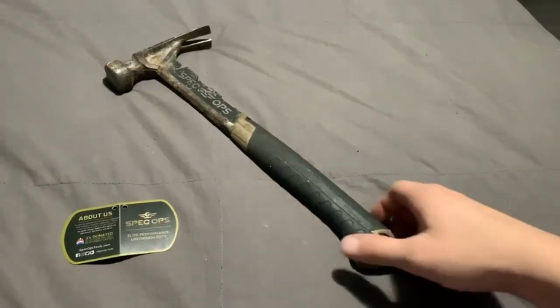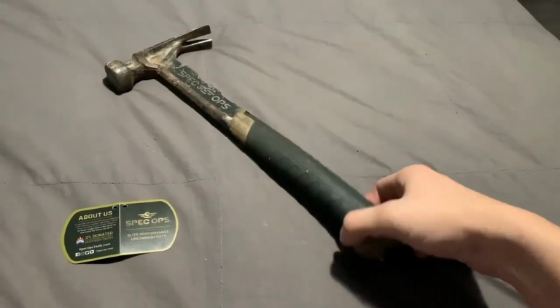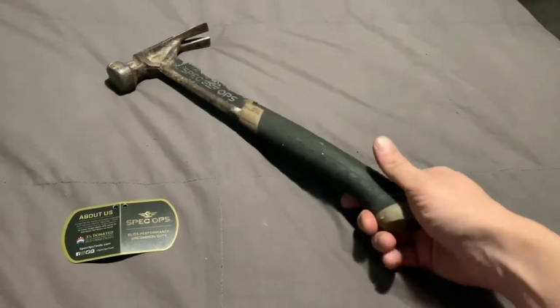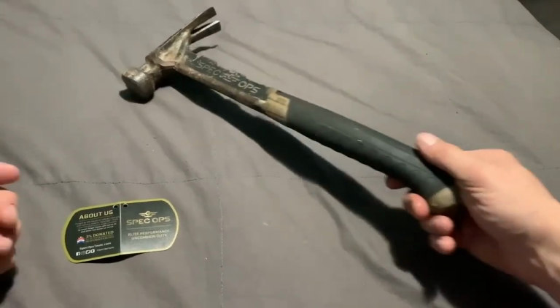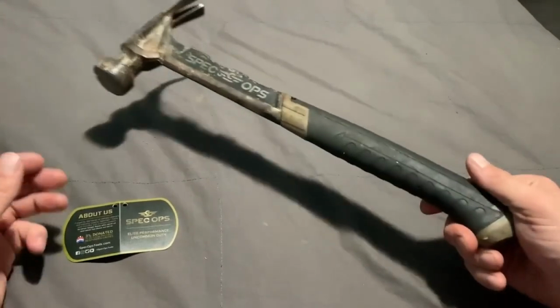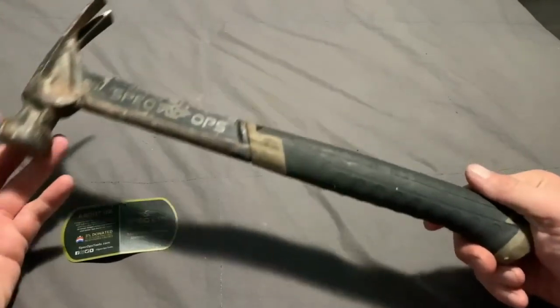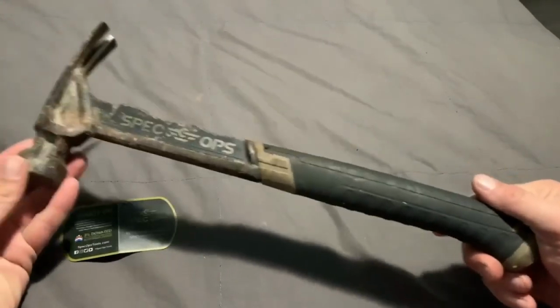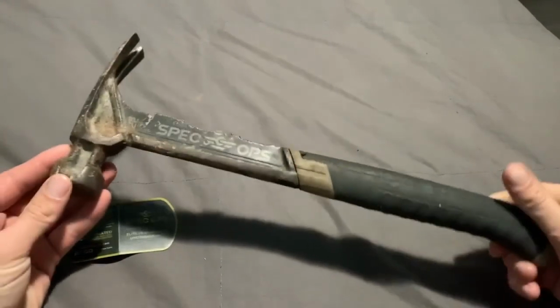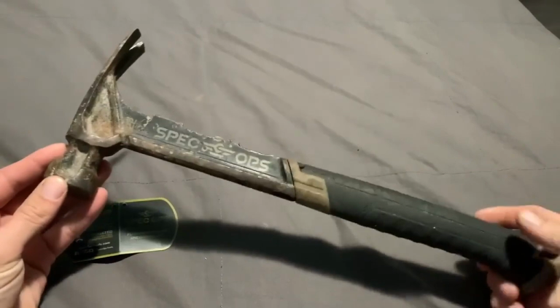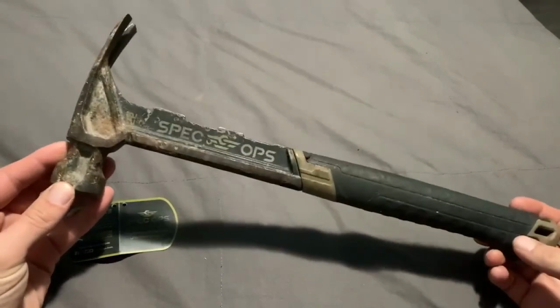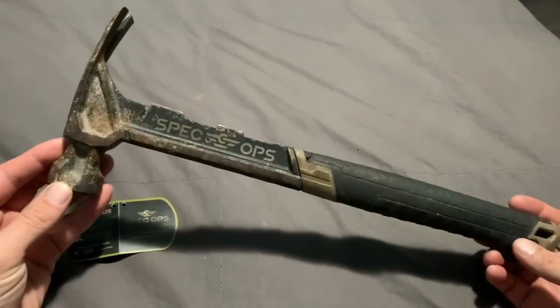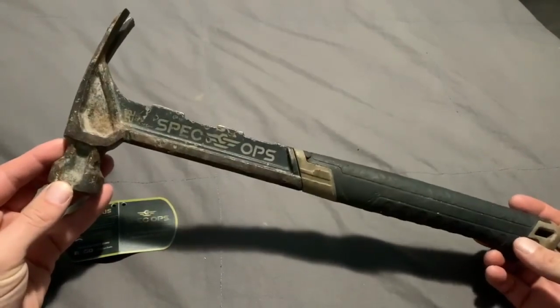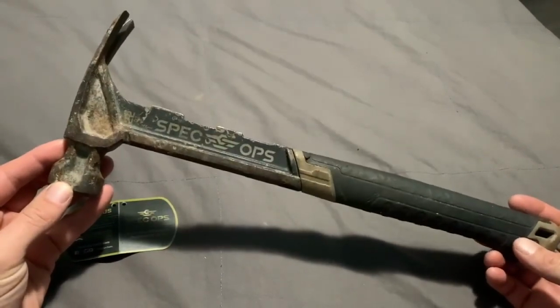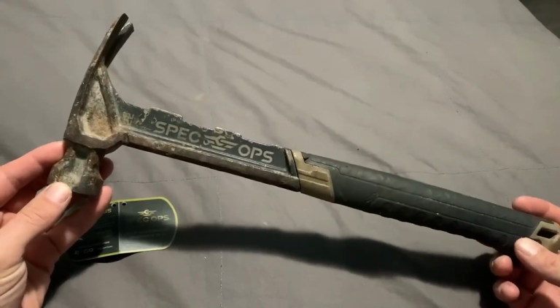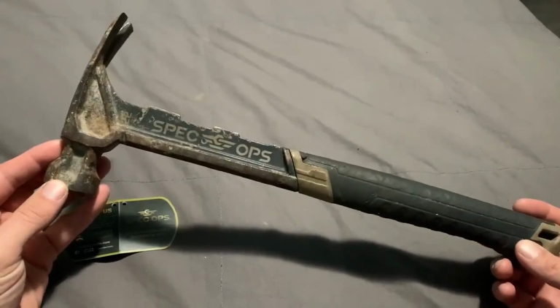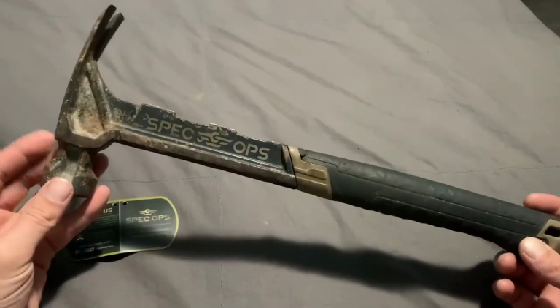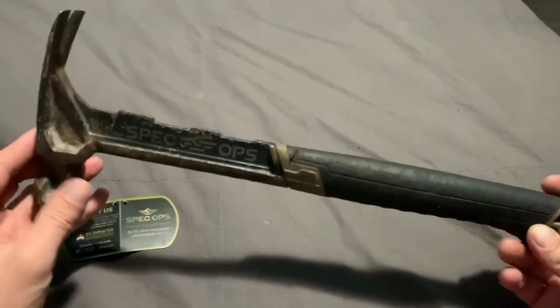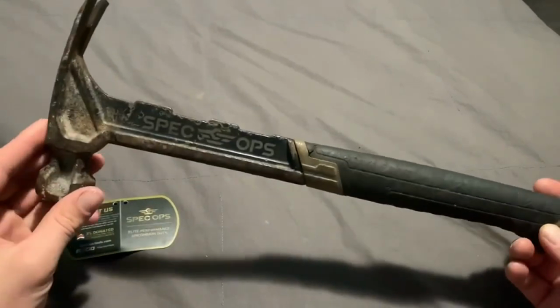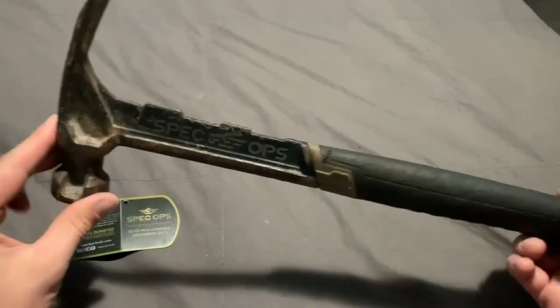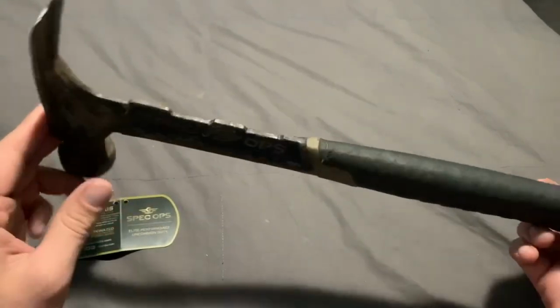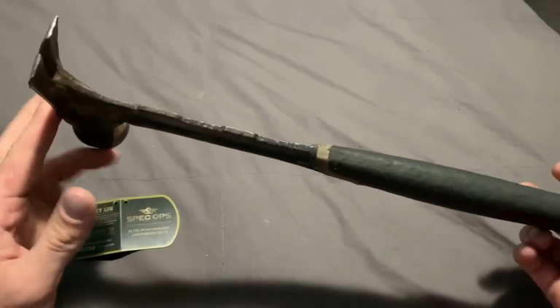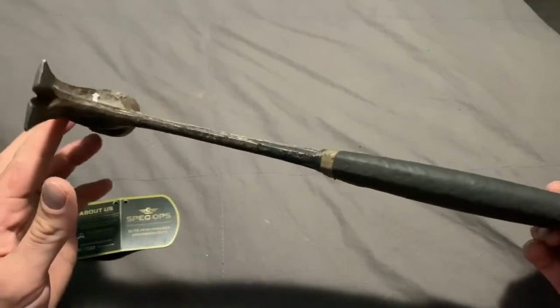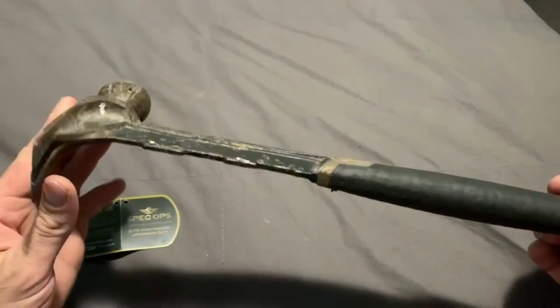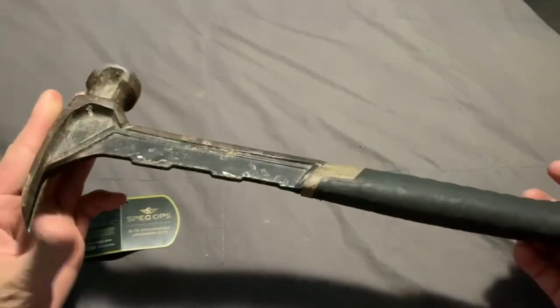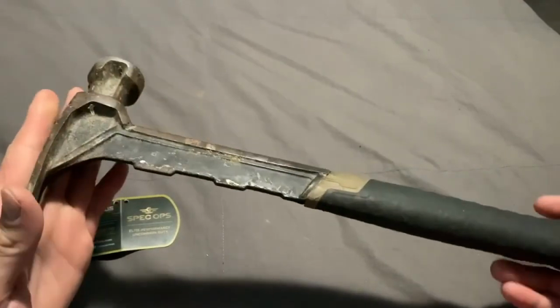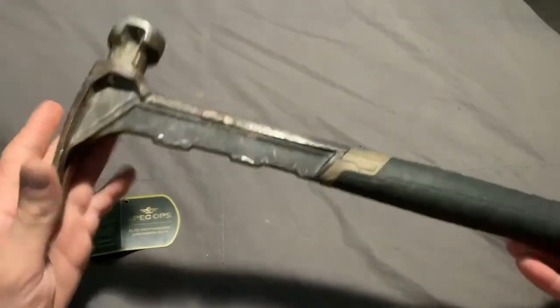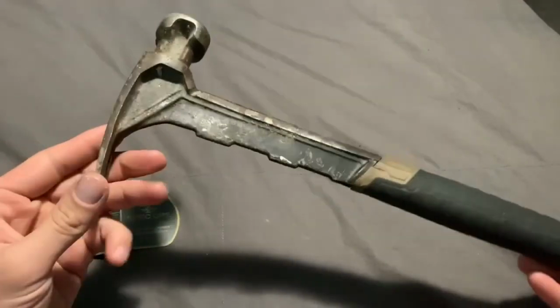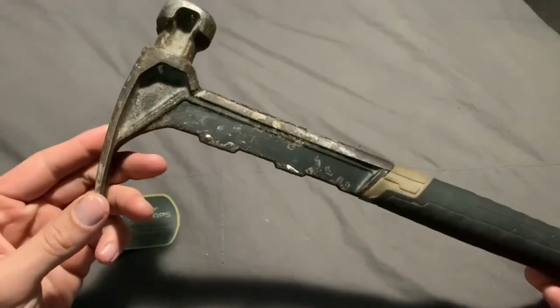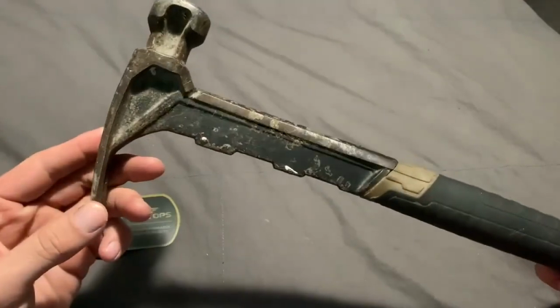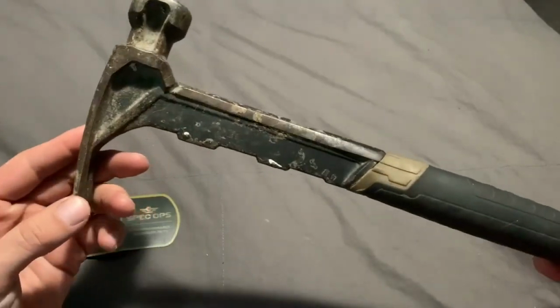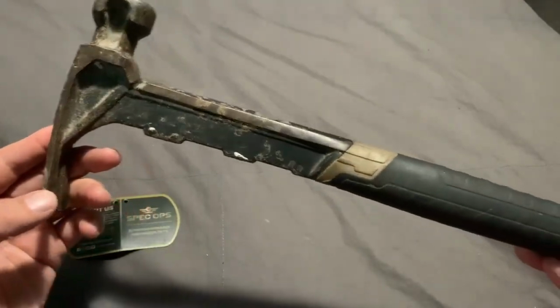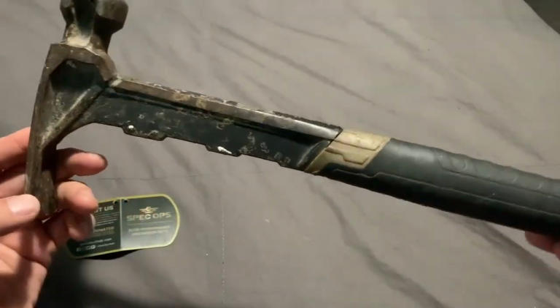Here we have the Spec Ops milled face hammer. This one is 22 ounces — they come in two different sizes, ranging from 20 ounce and 22 ounce. I have owned this hammer for three years now.